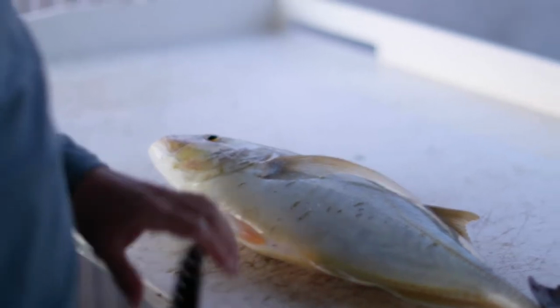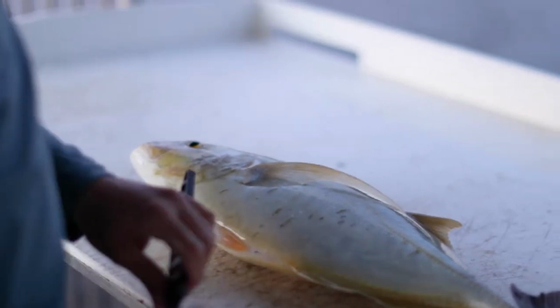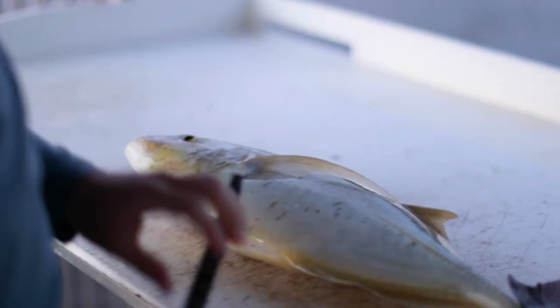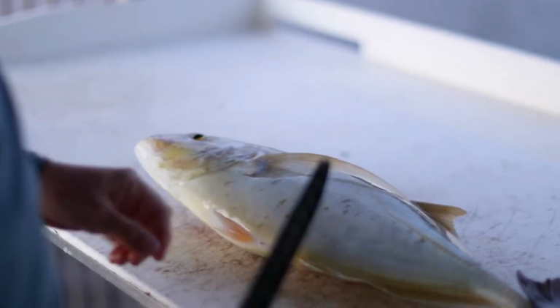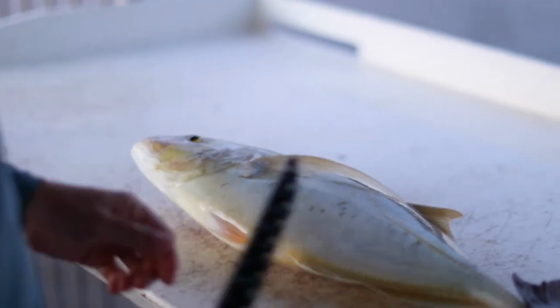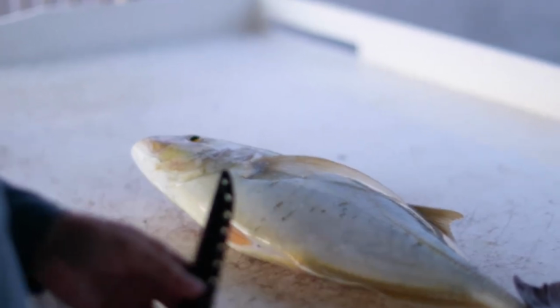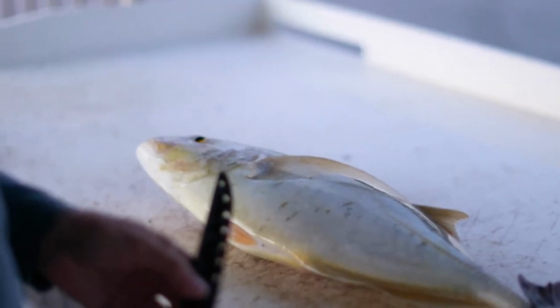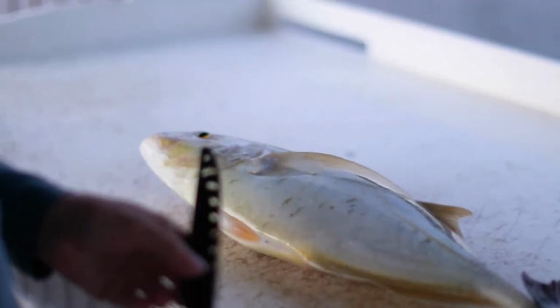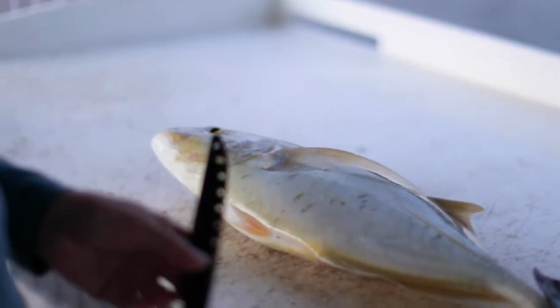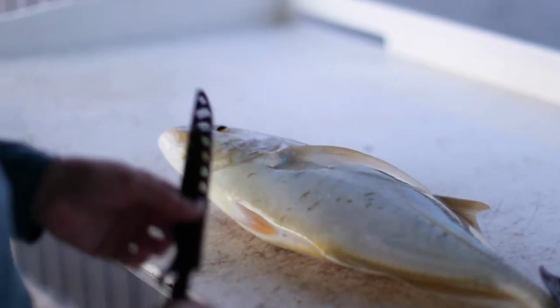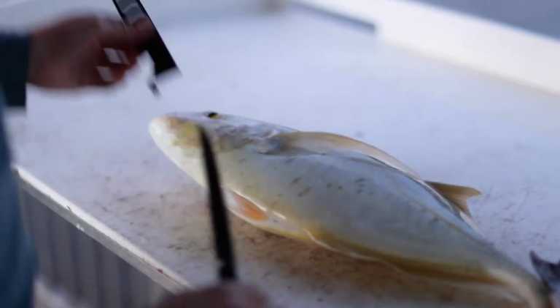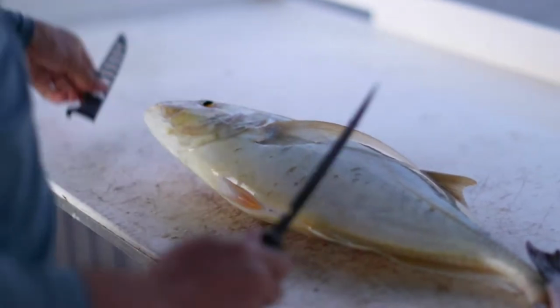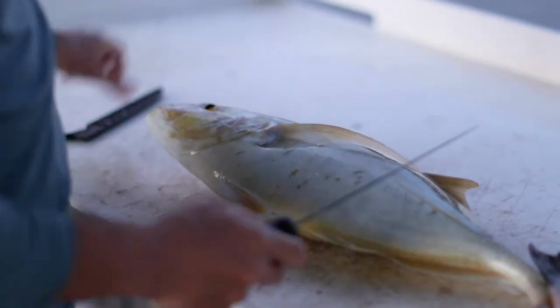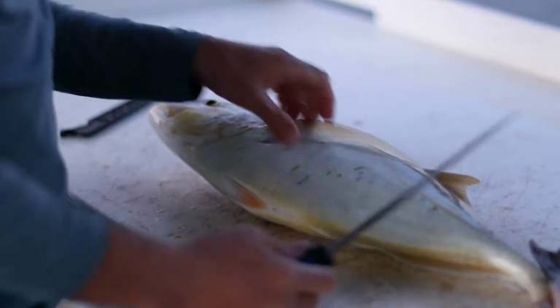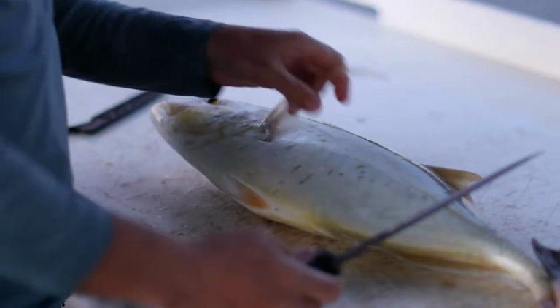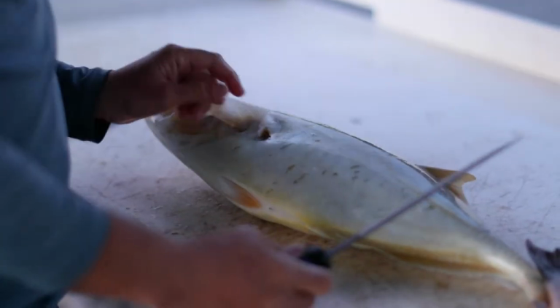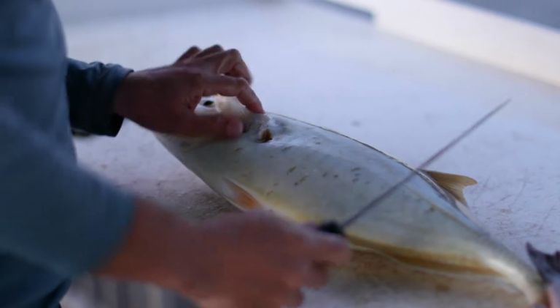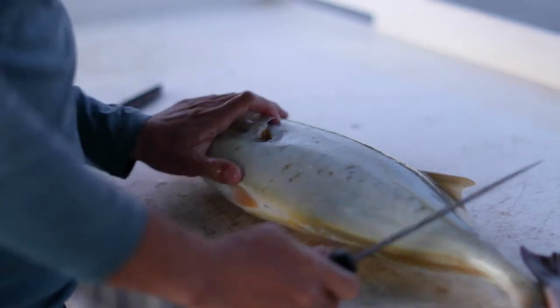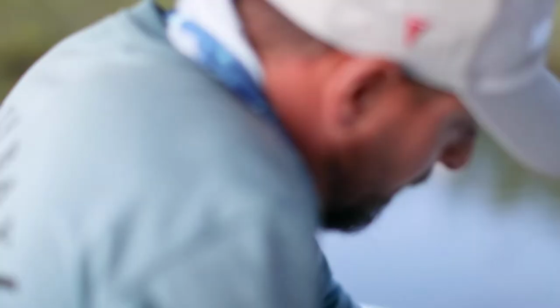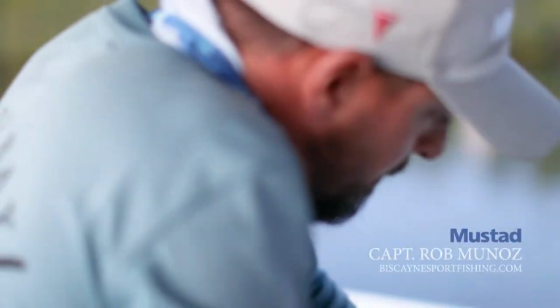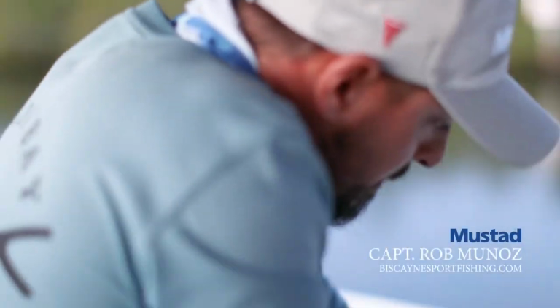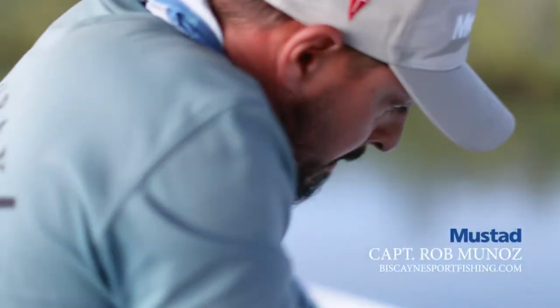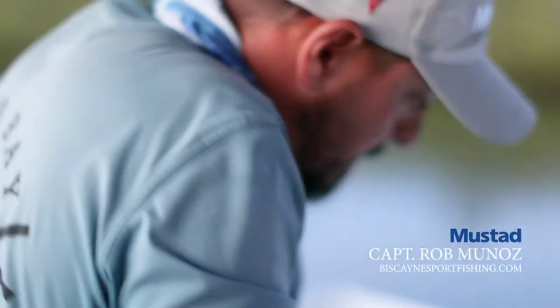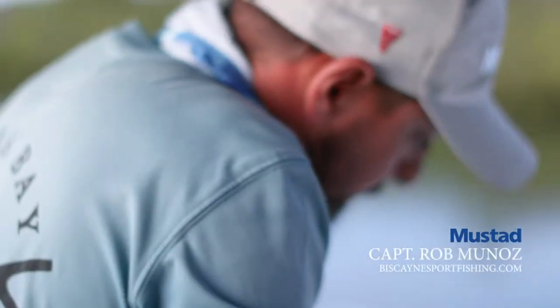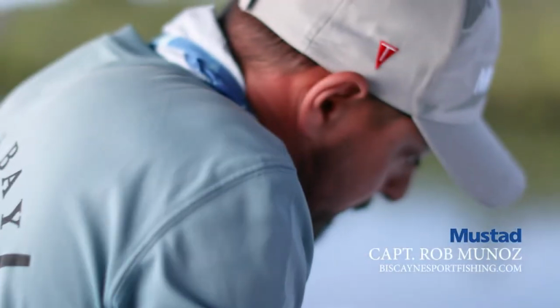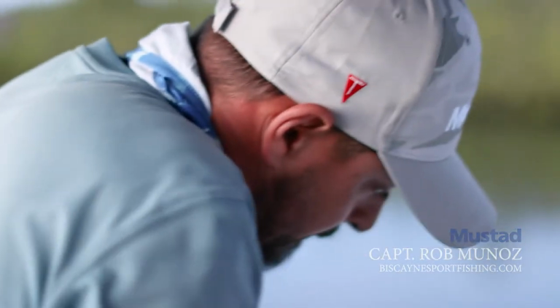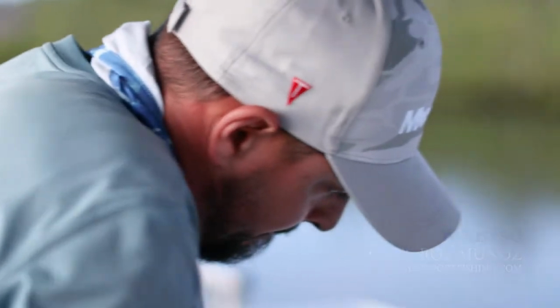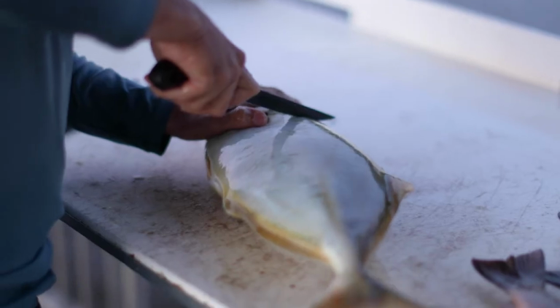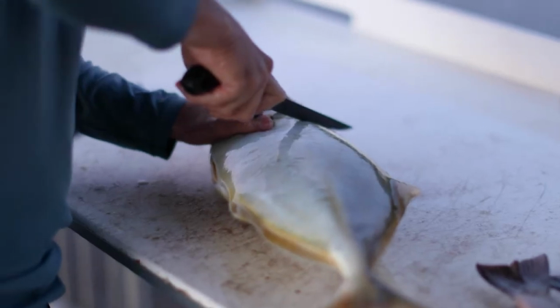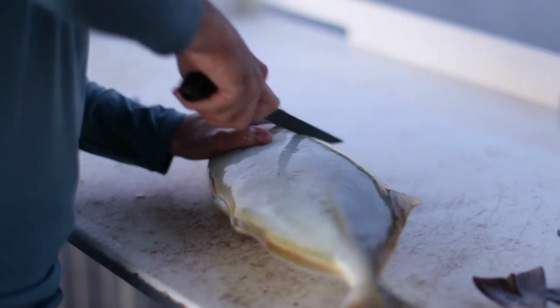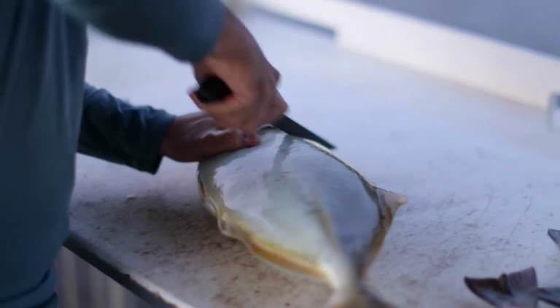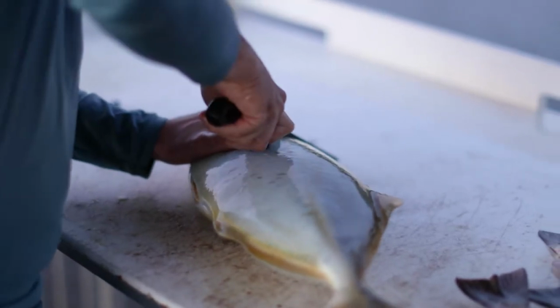We'll go ahead and fillet a nice little yellow jack and some decent snapper we caught today. New Mustad fillet knife.